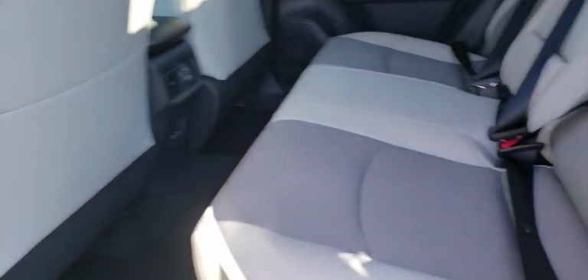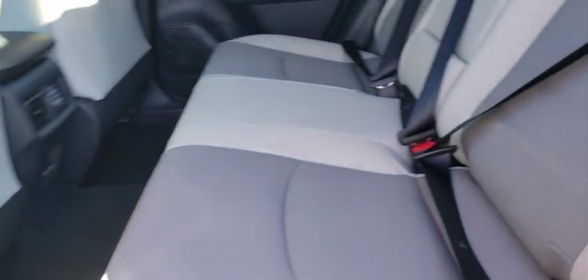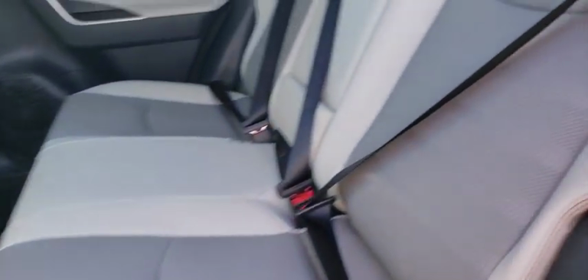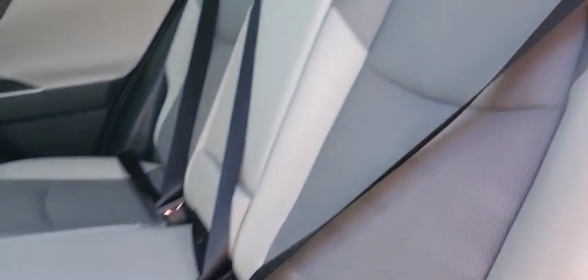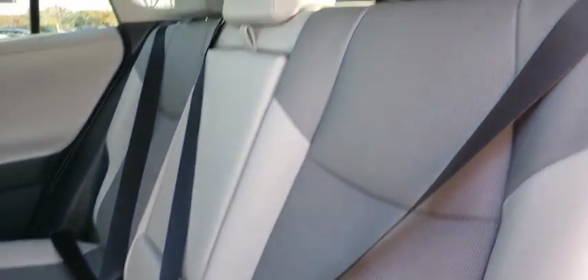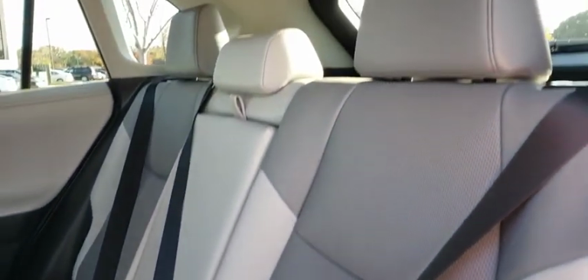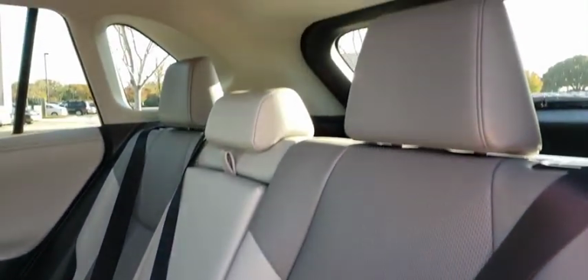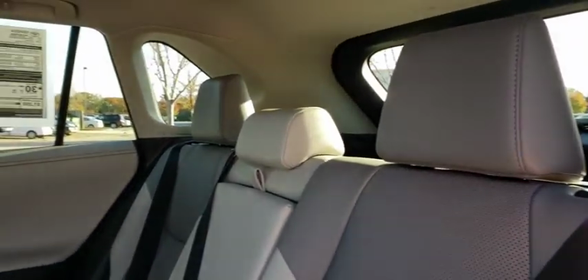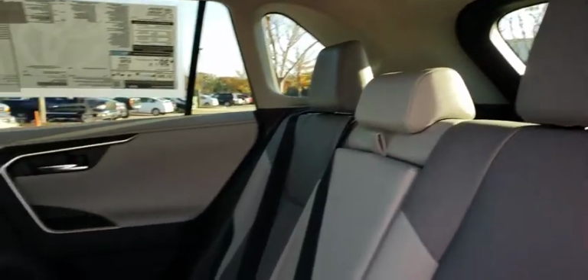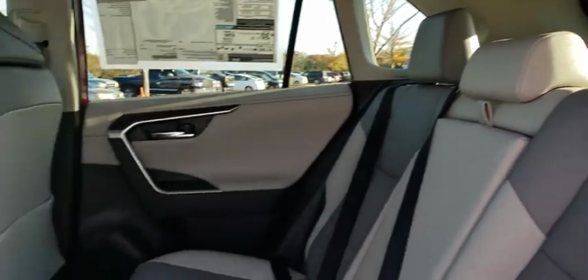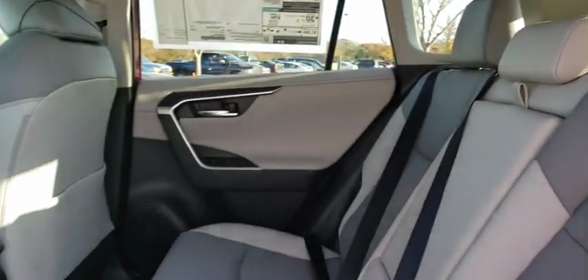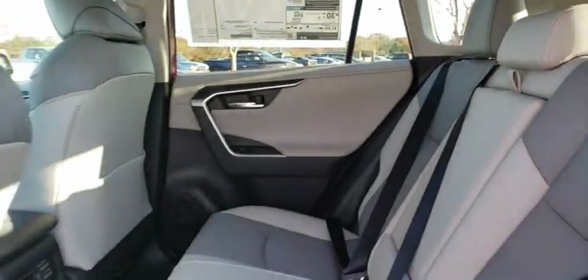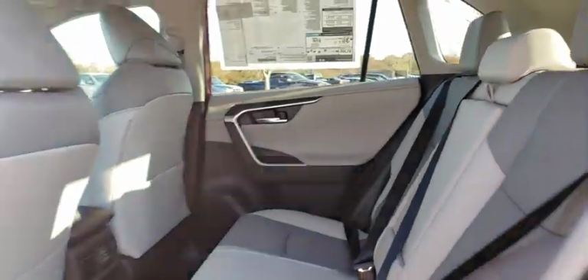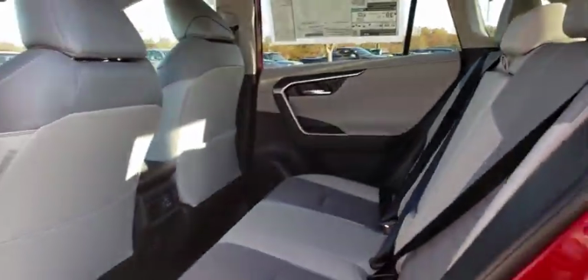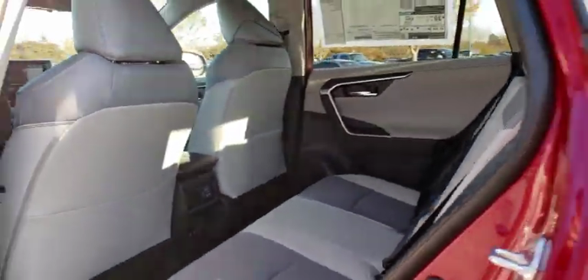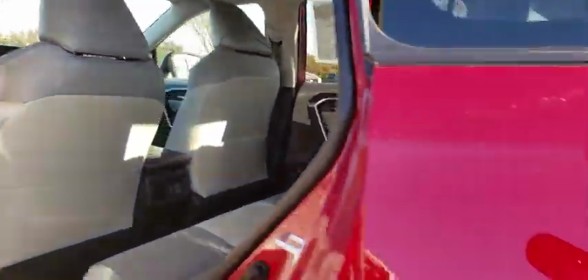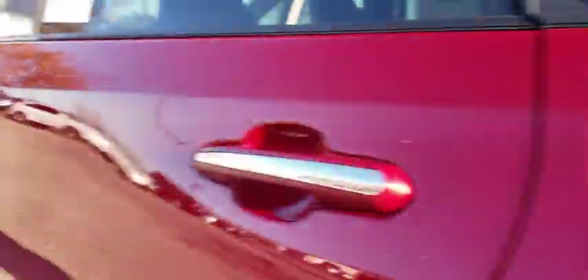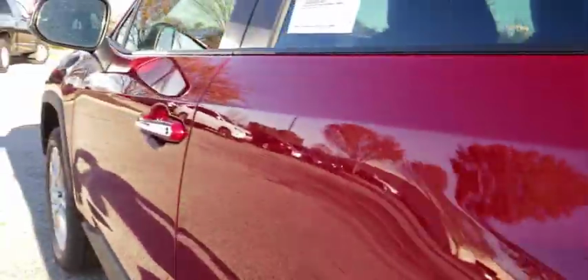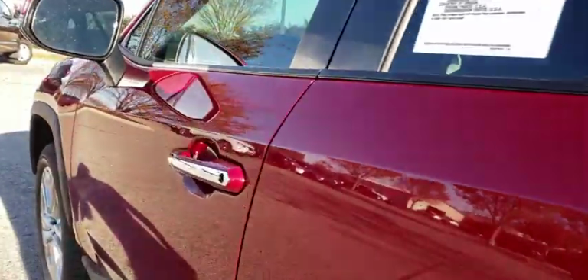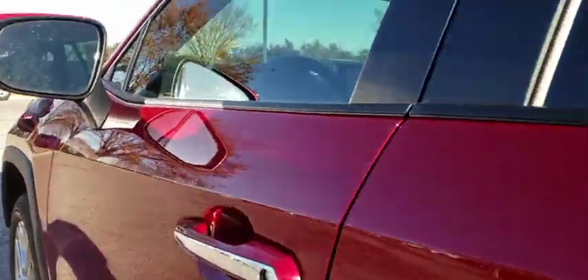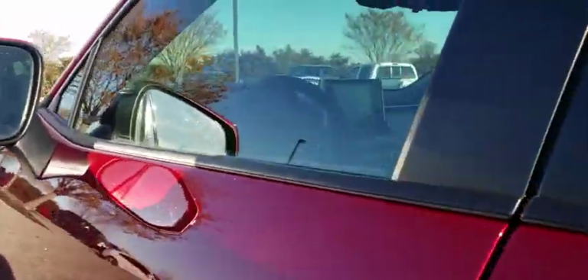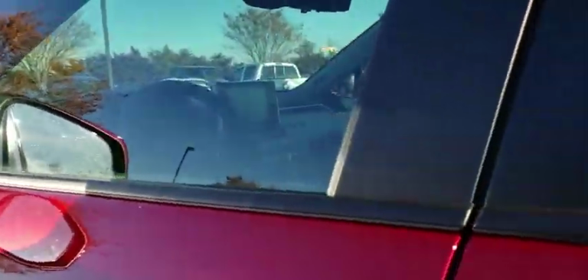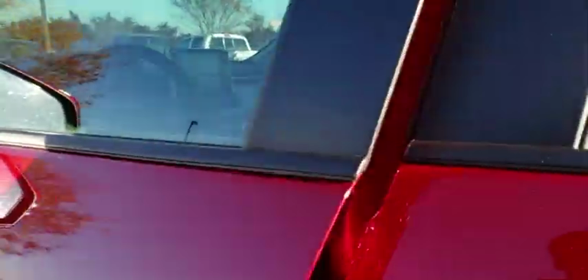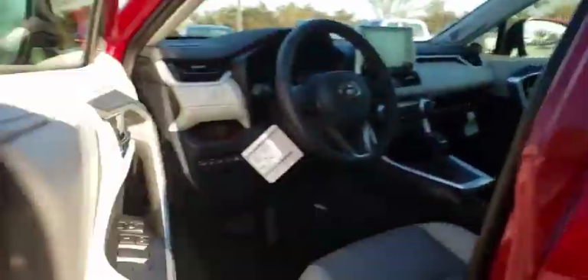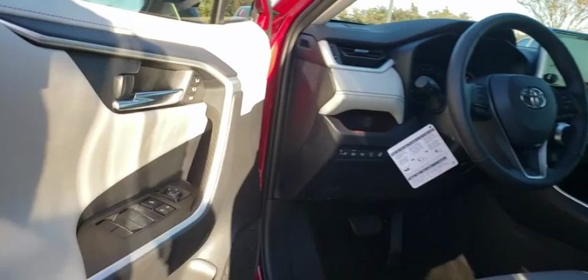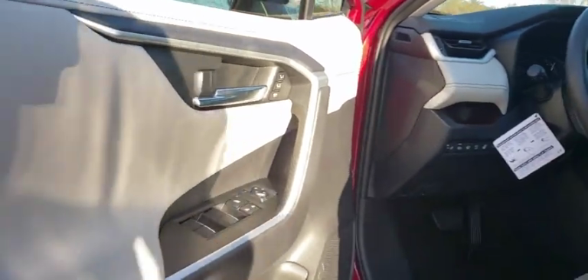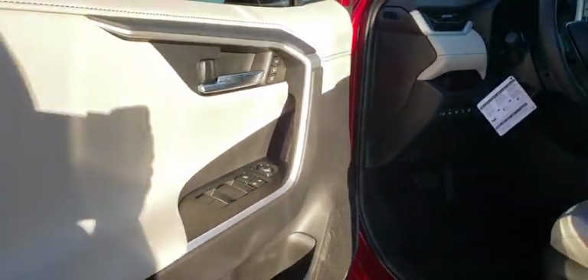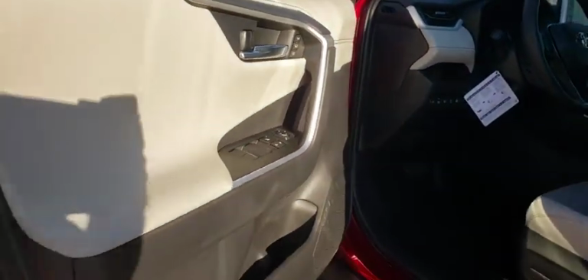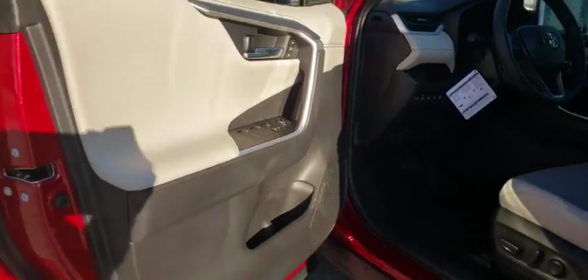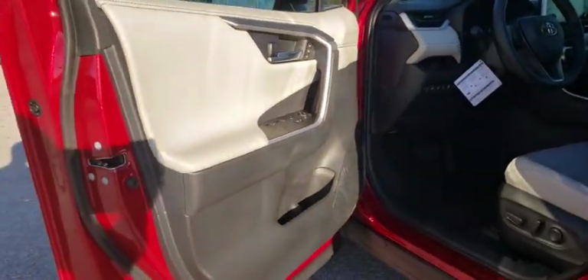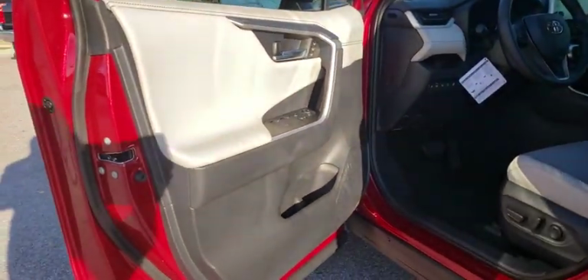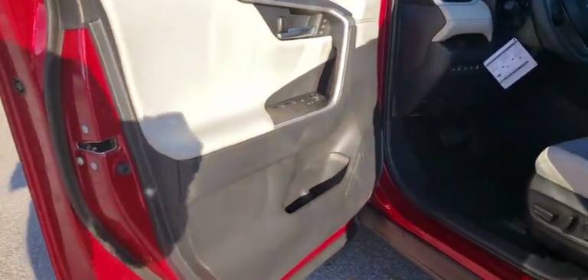Rear window defroster, security system, overhead console, tachometer, panic alarm, brake assist, remote keyless entry, power moonroofs. Come take a test drive today.